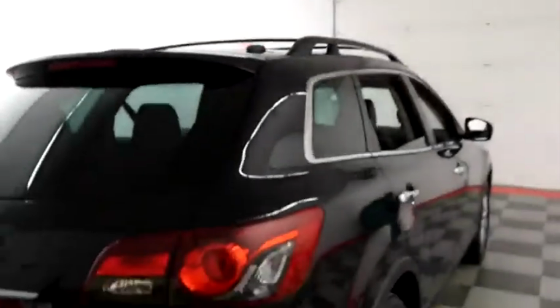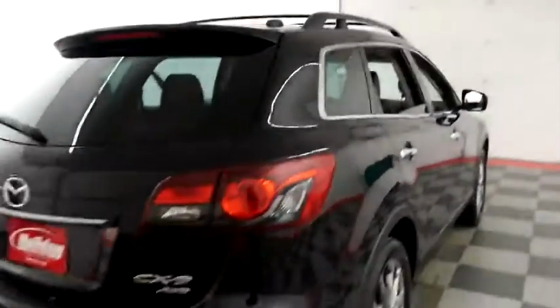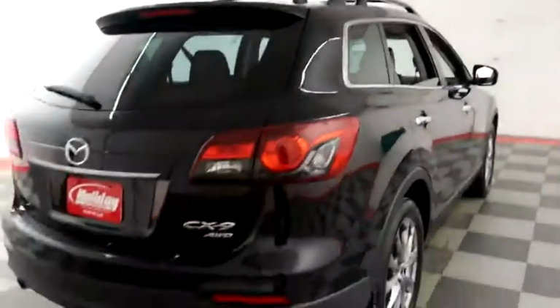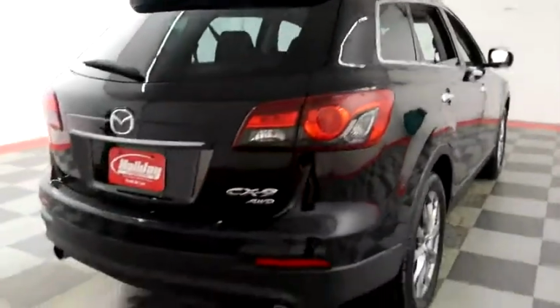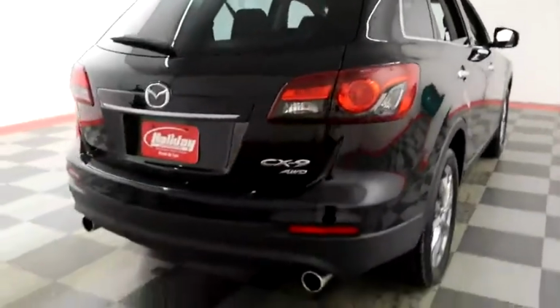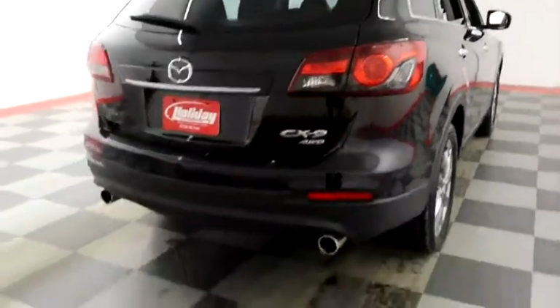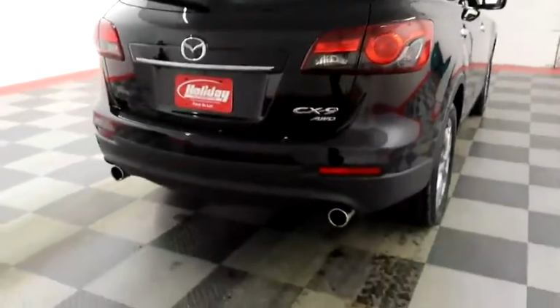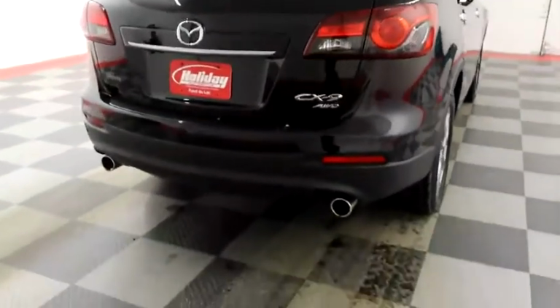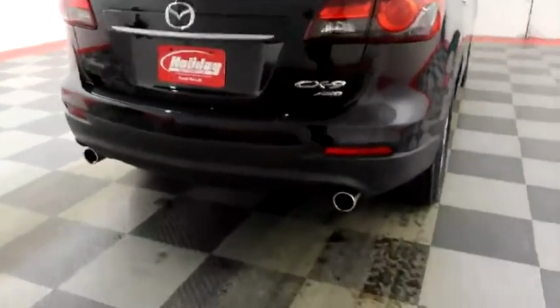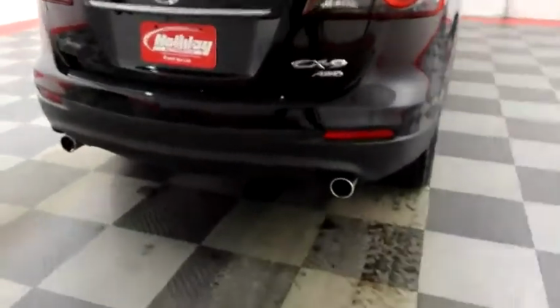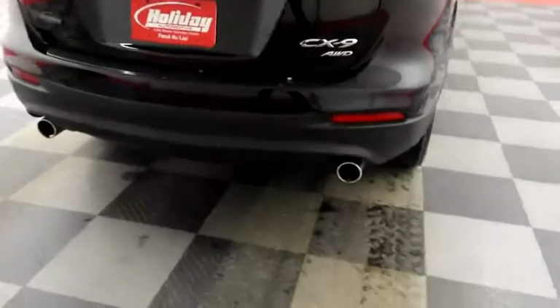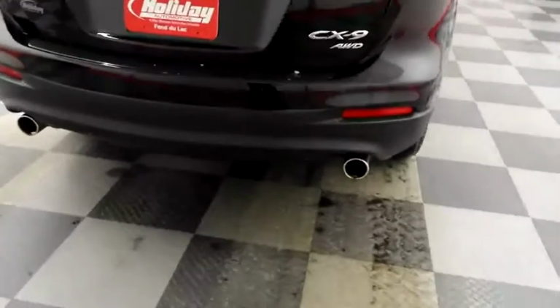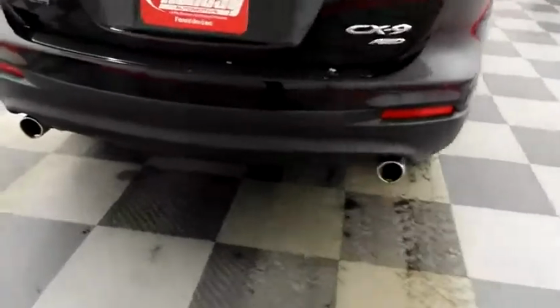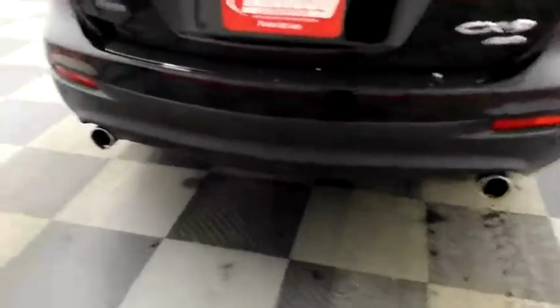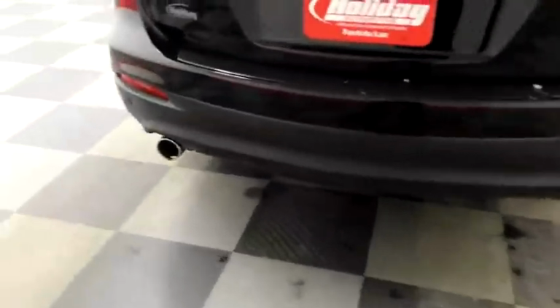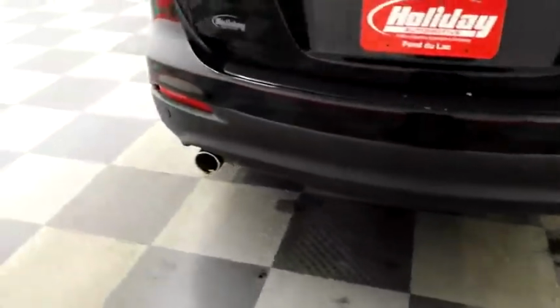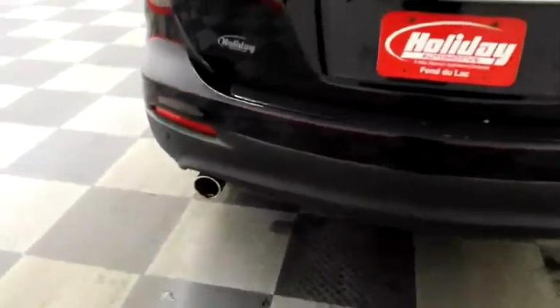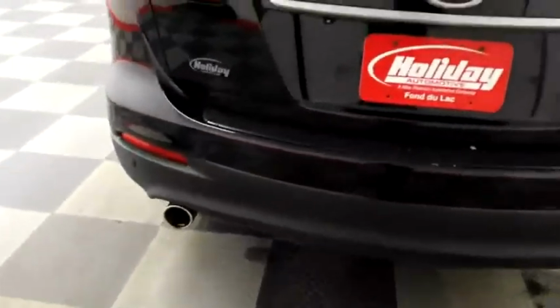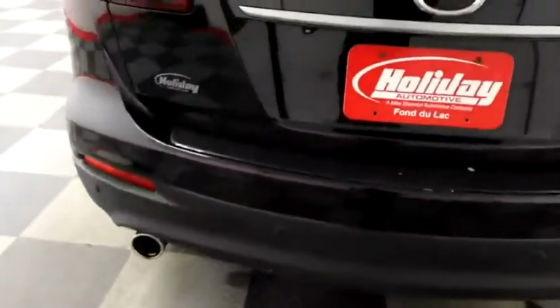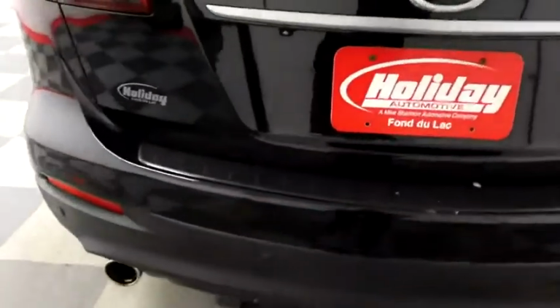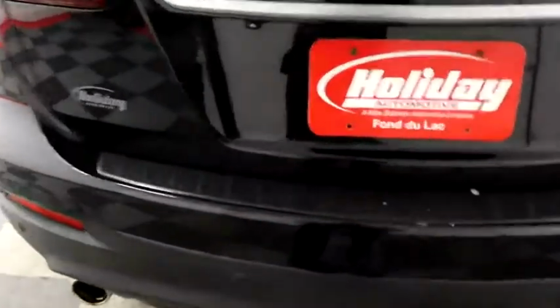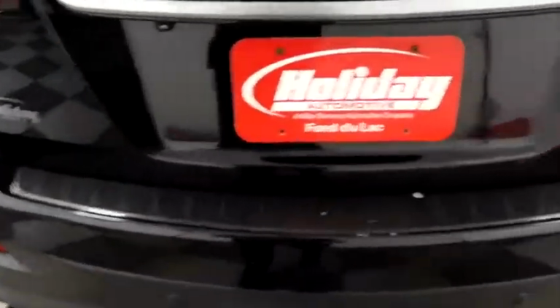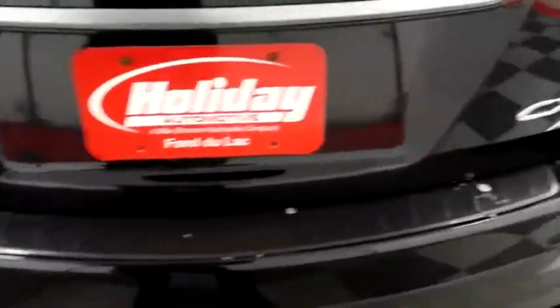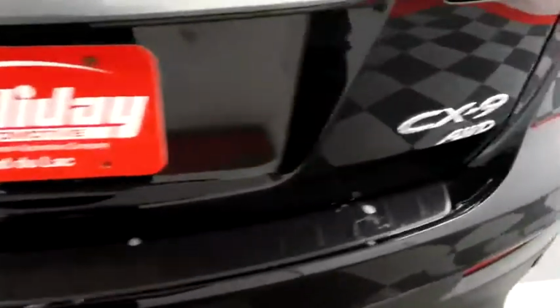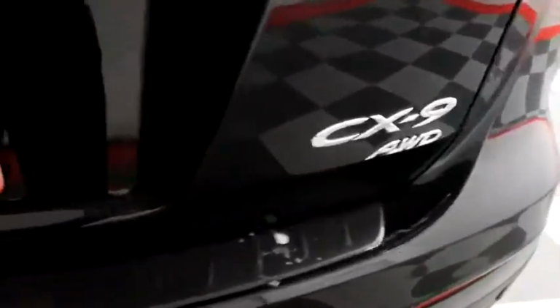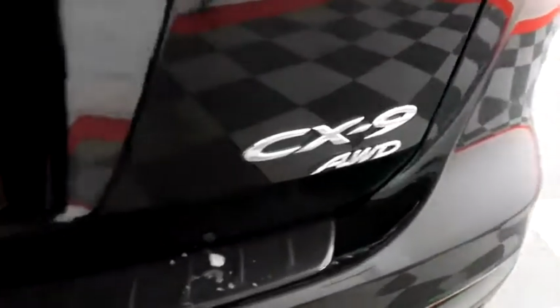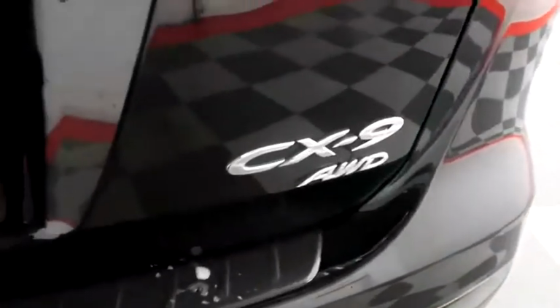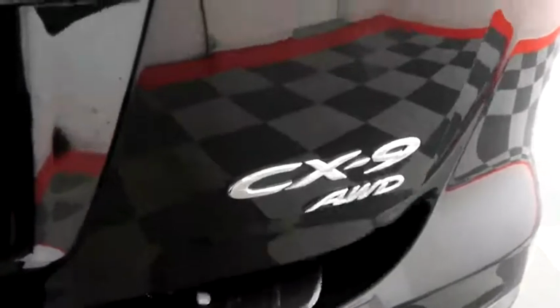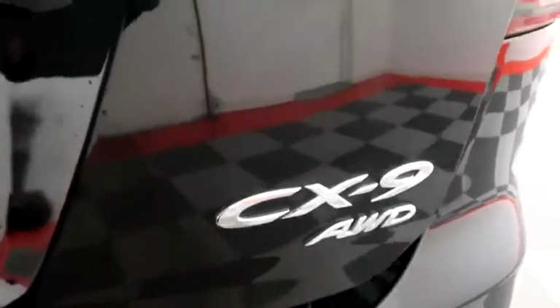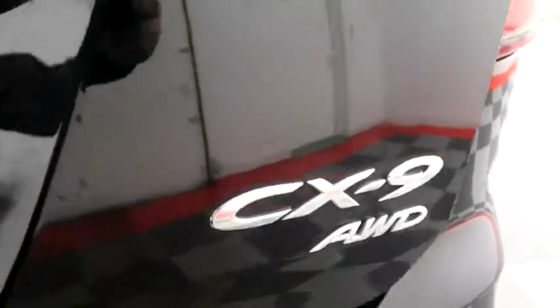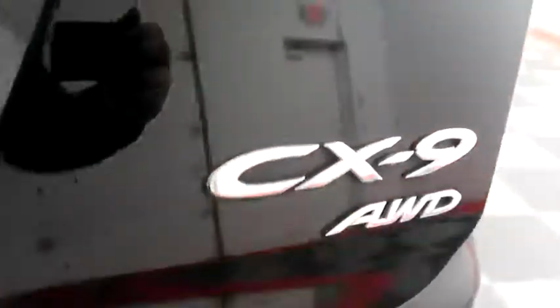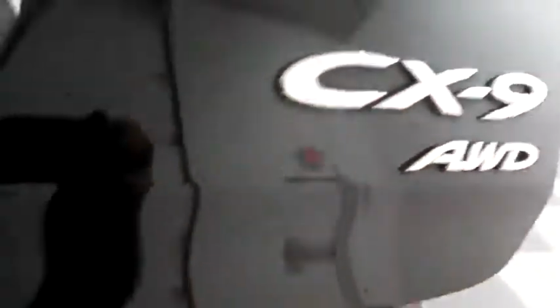One more look down the passenger side, then swinging around to the back end. You have dual point exhaust, a rear backup camera, and this CX-9 is all wheel drive.